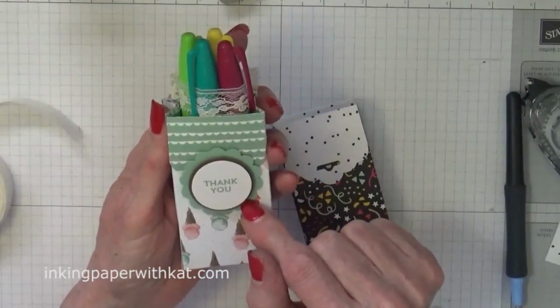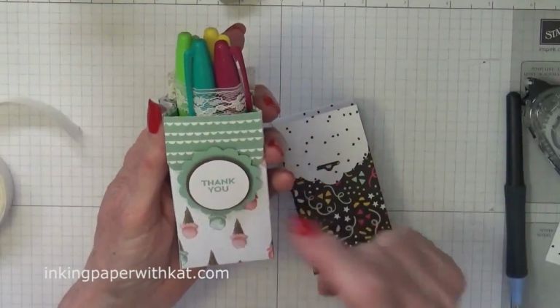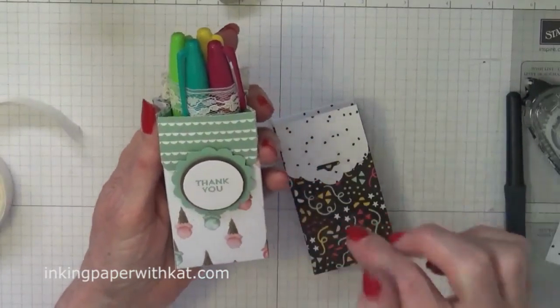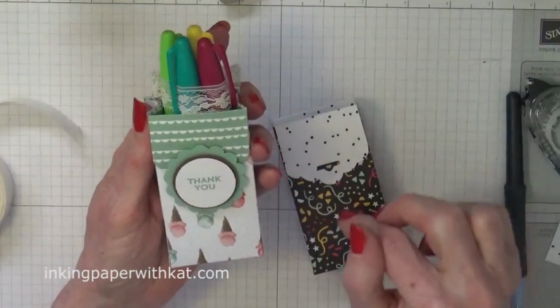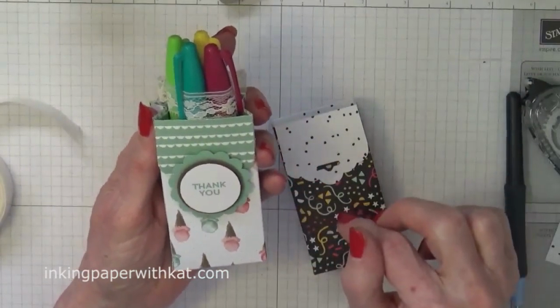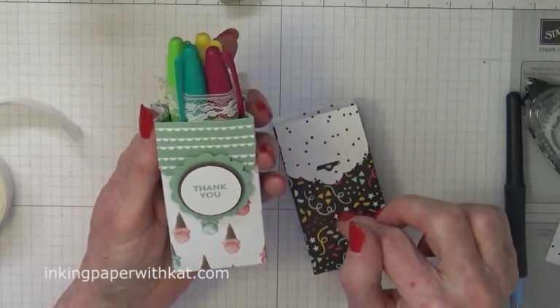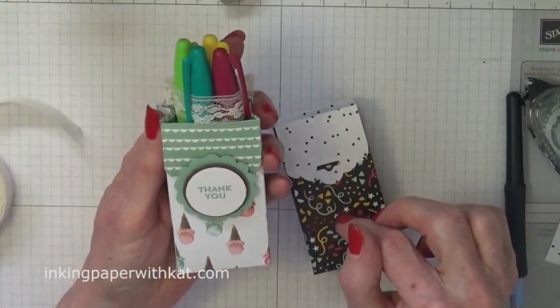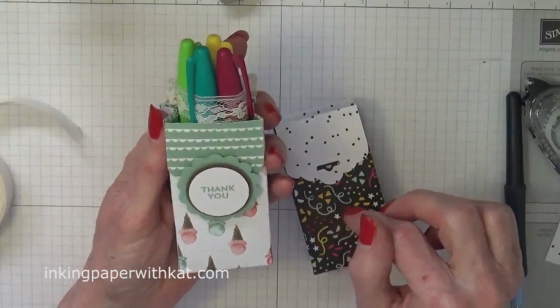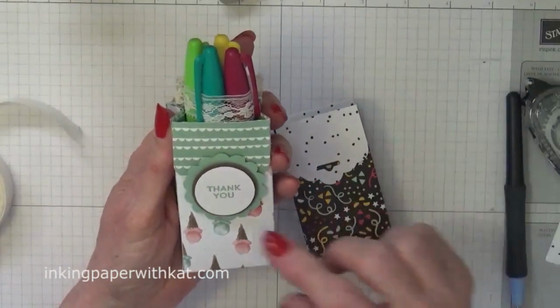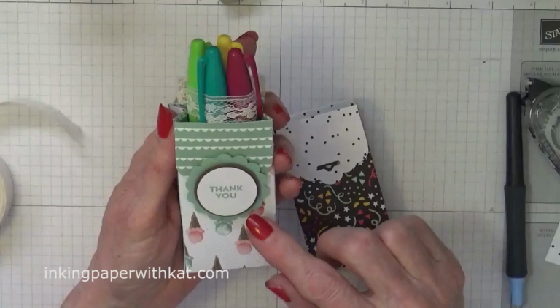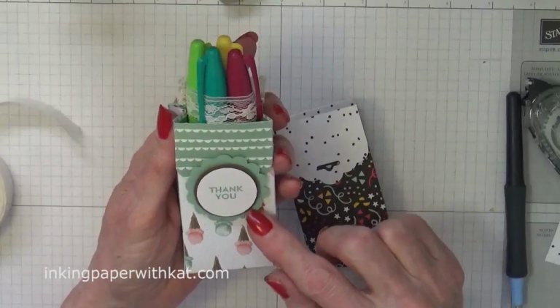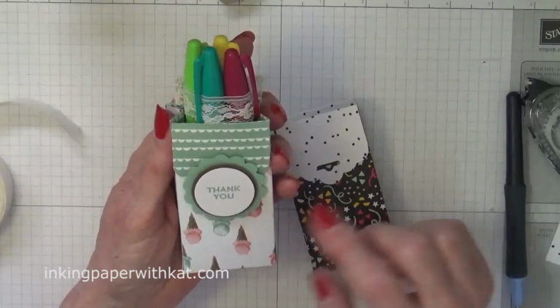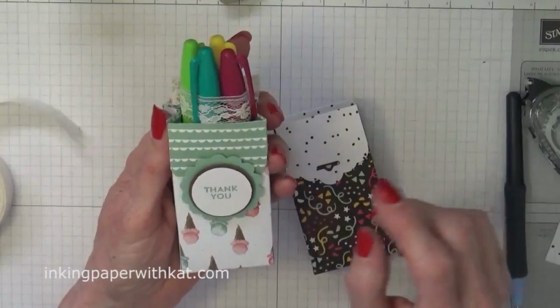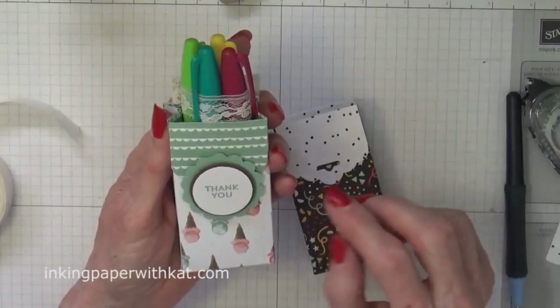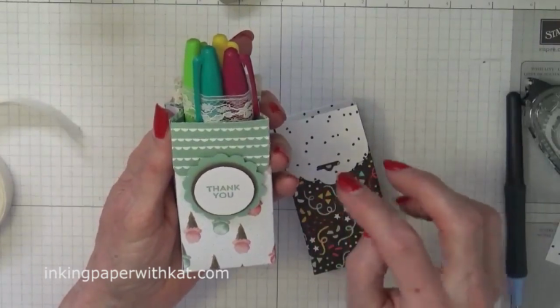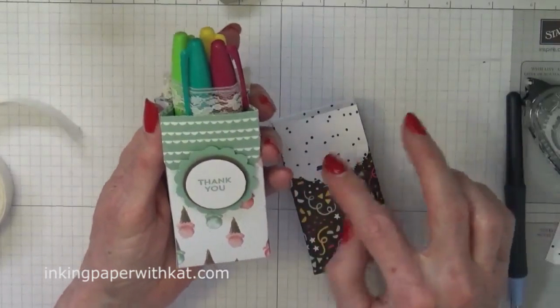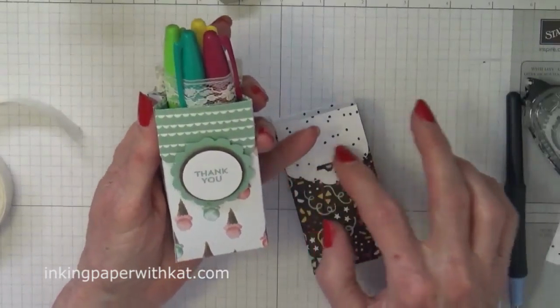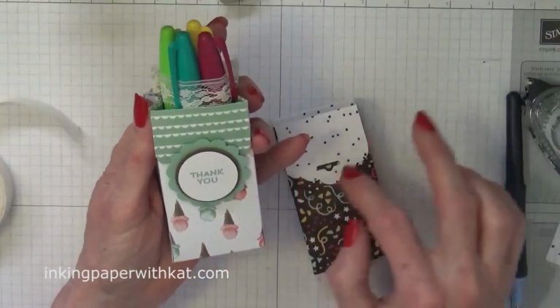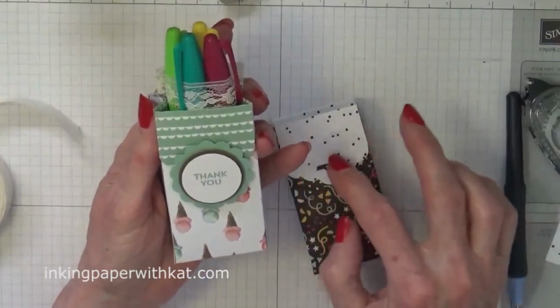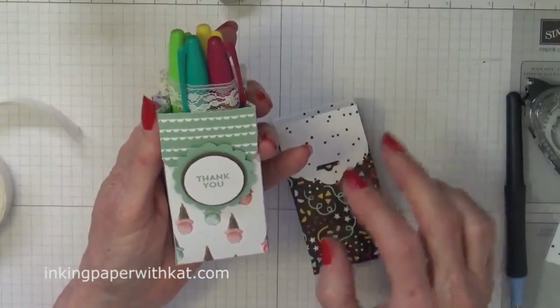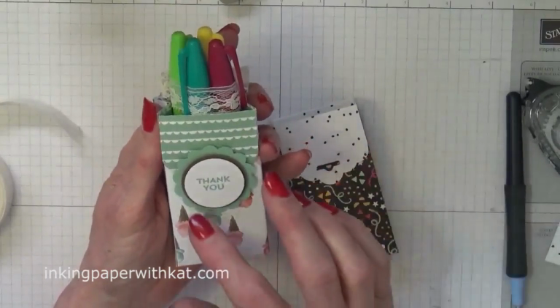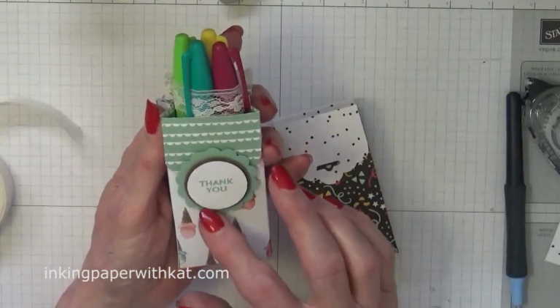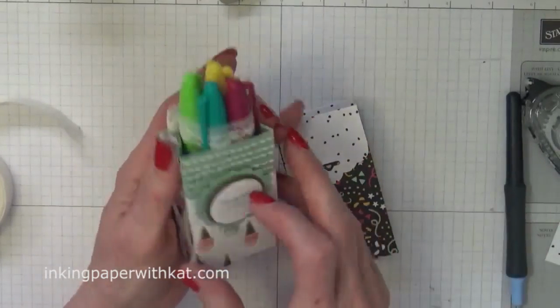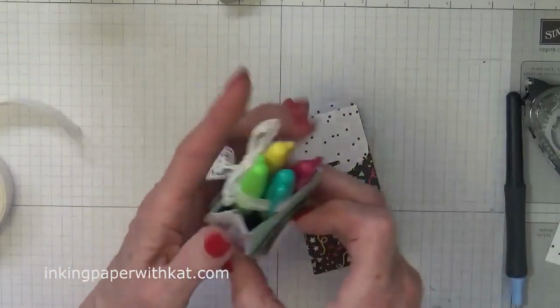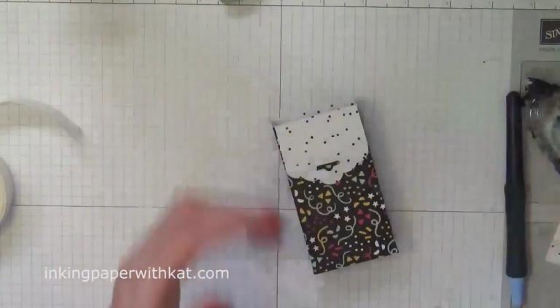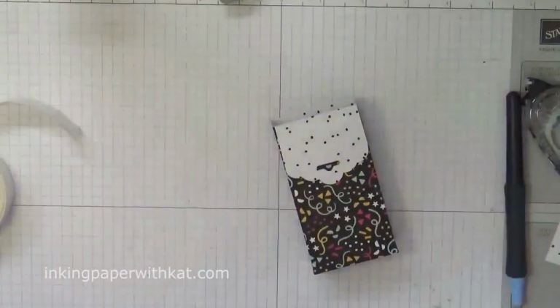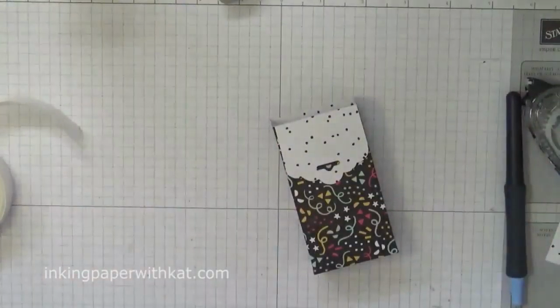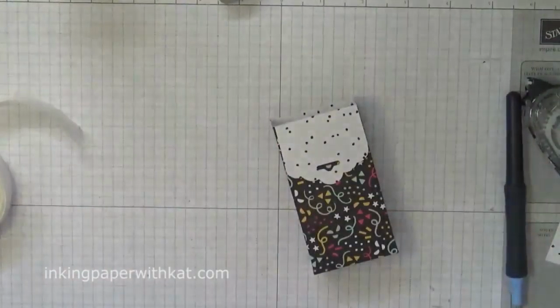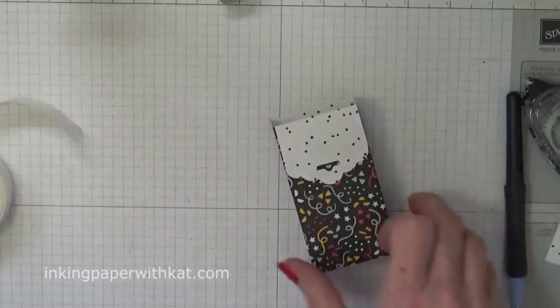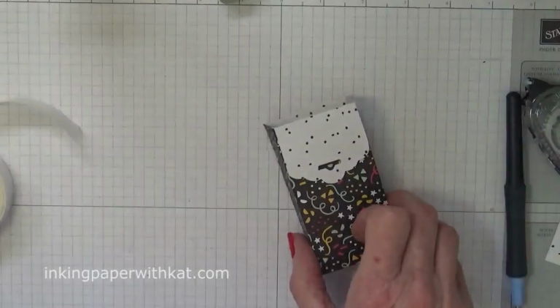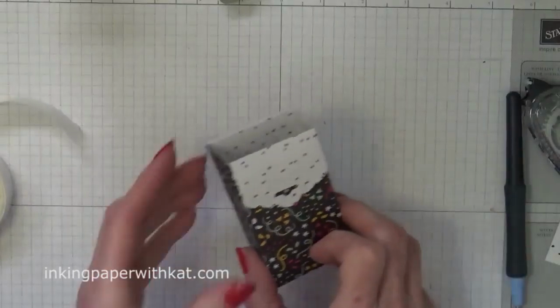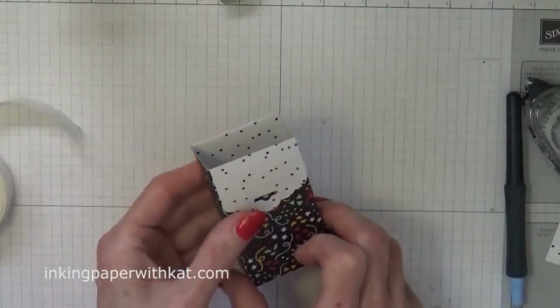You can add a second tag on the back if that opening bothers you. You can do that if you want.